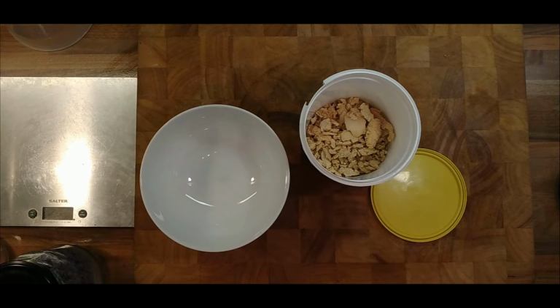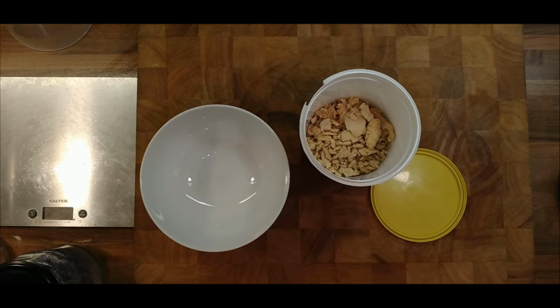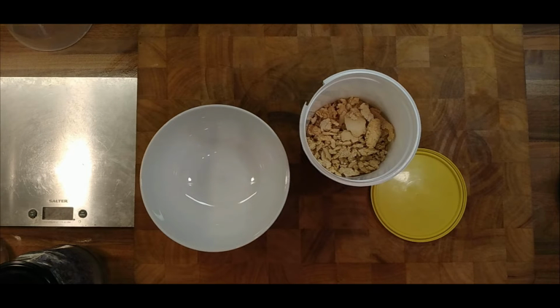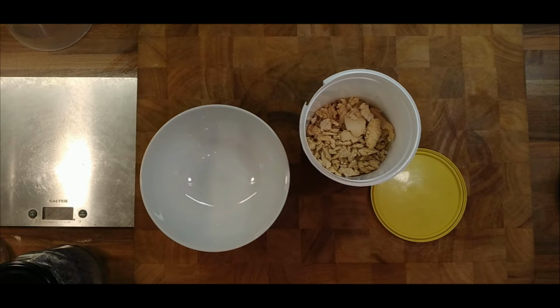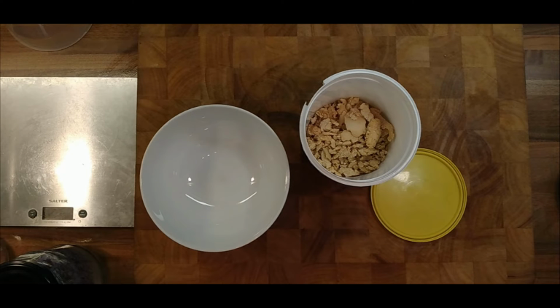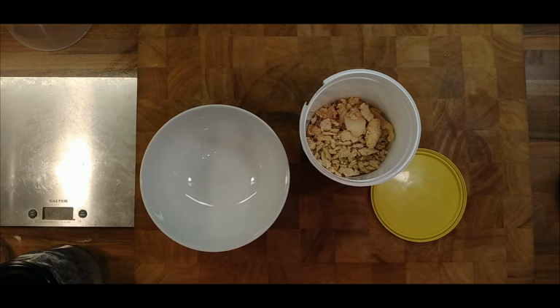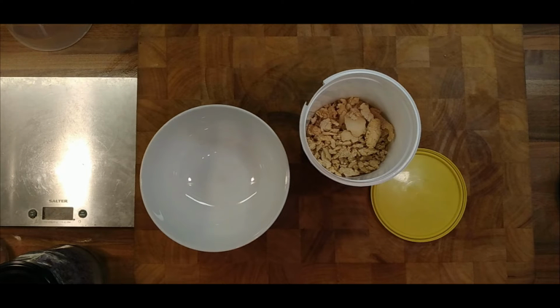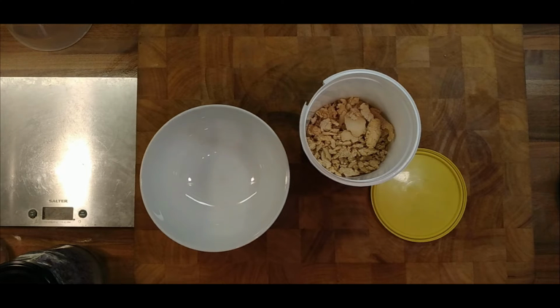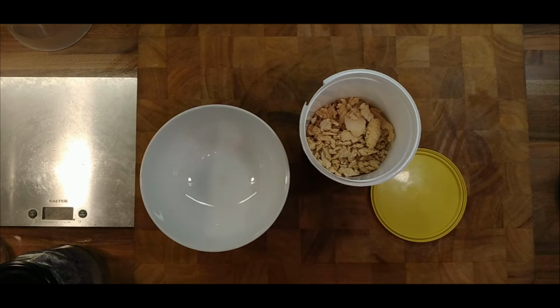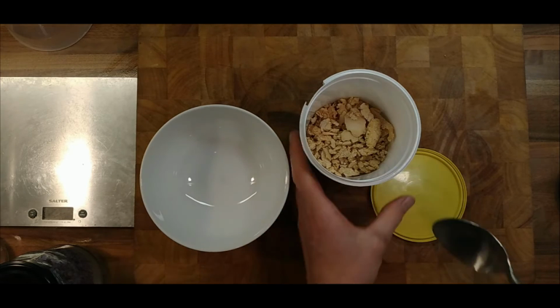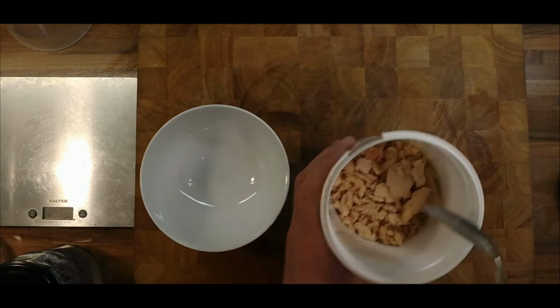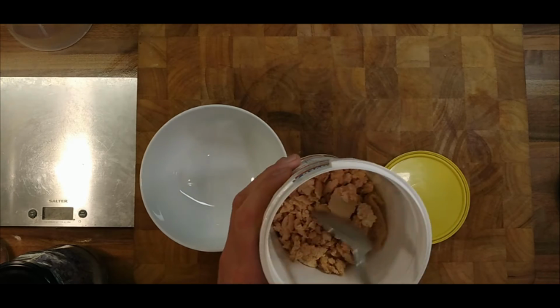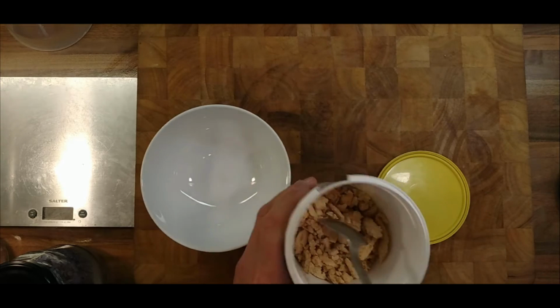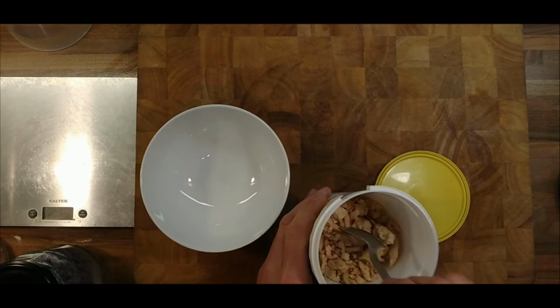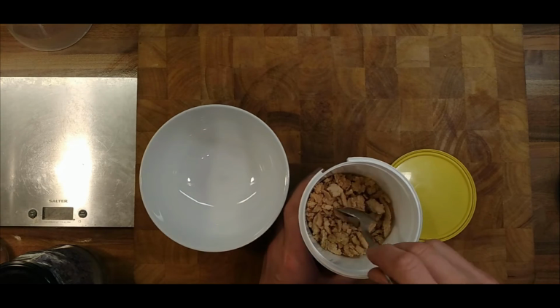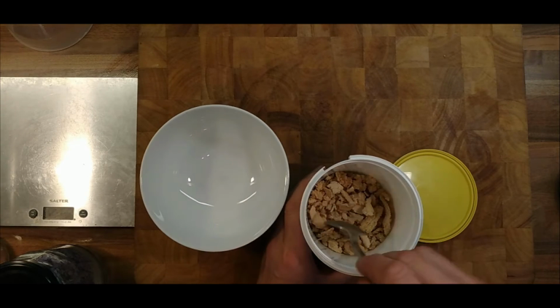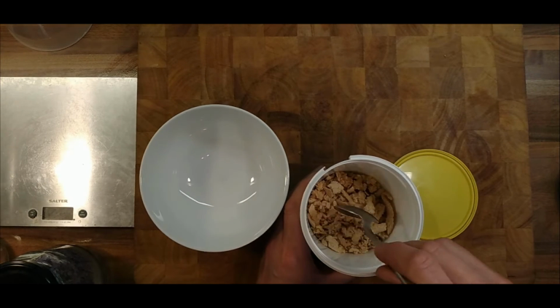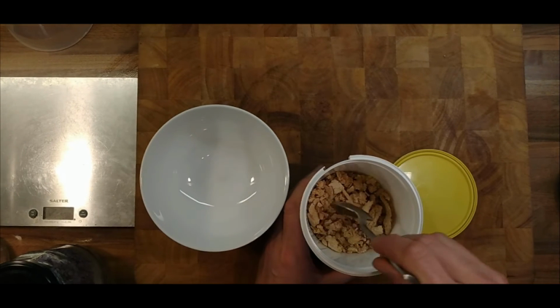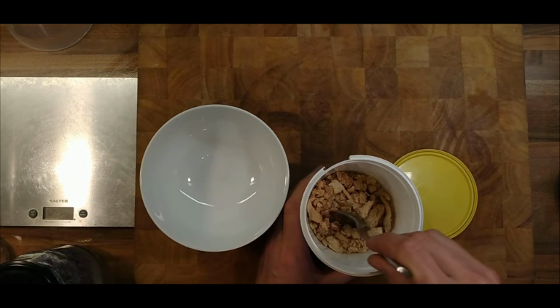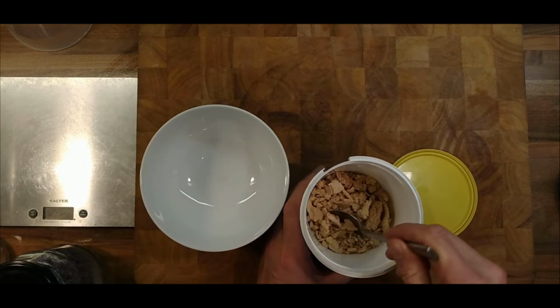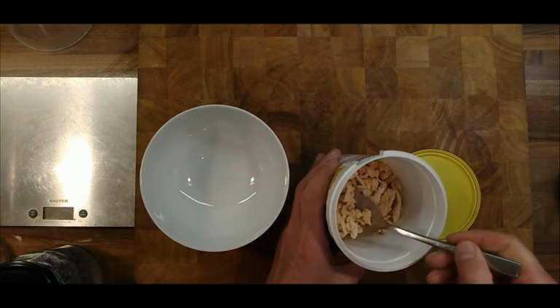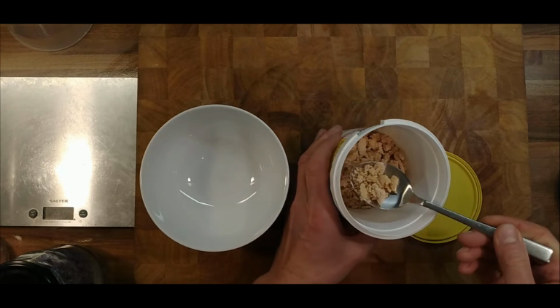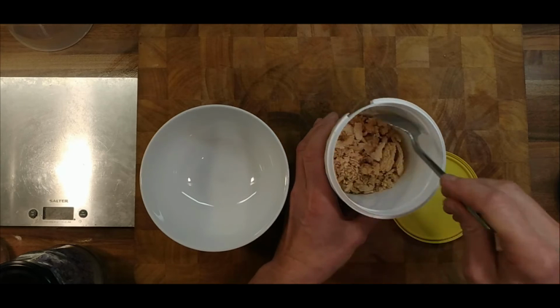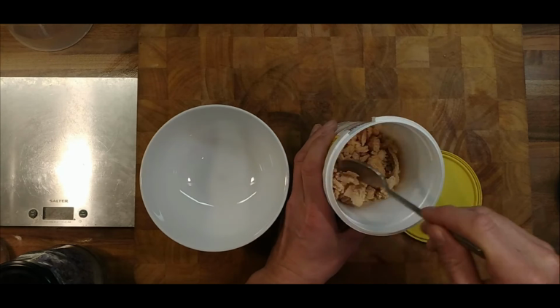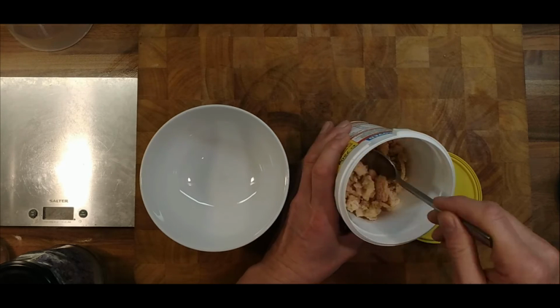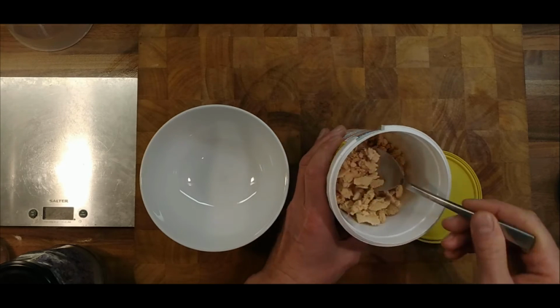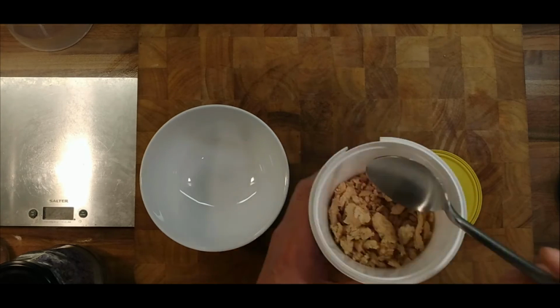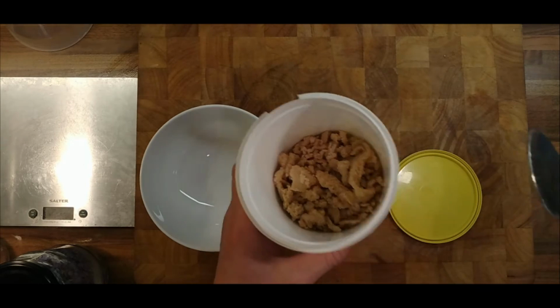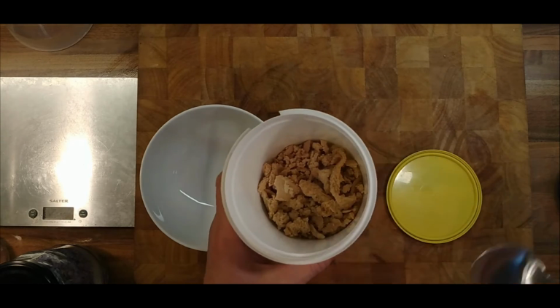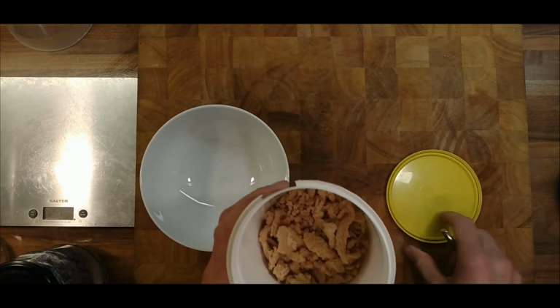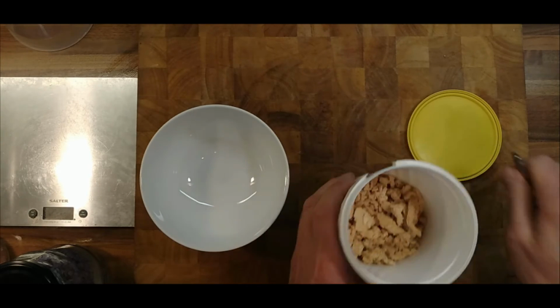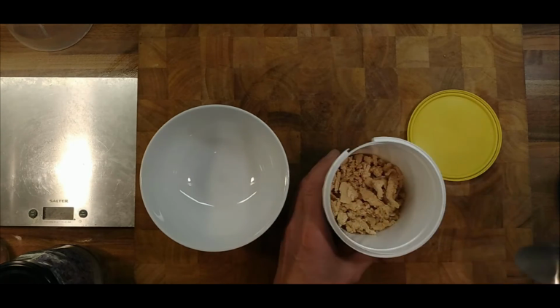The whey has crystallised and dried out a bit further - it's gone crunchy. I think we have kind of made a solid whey powder.